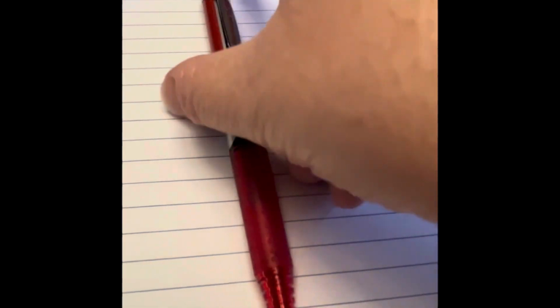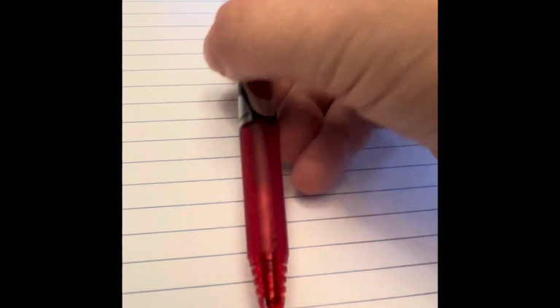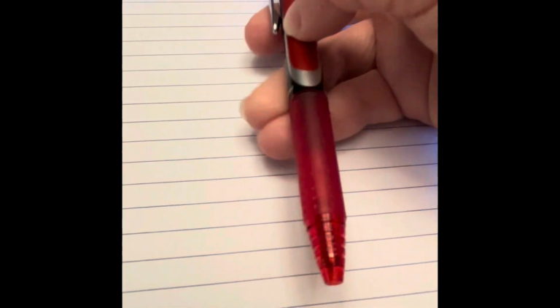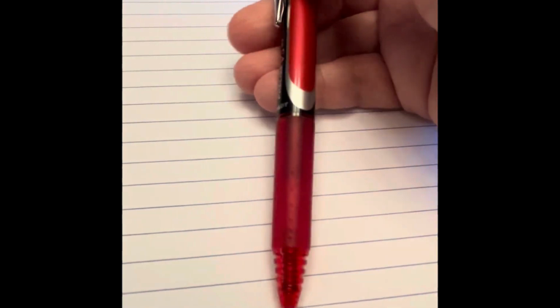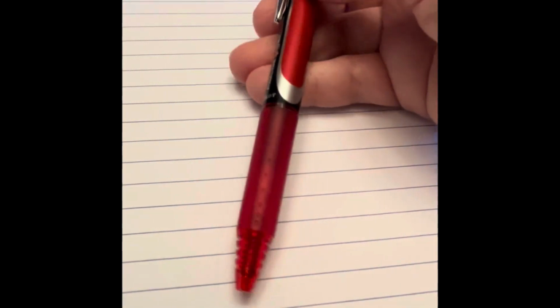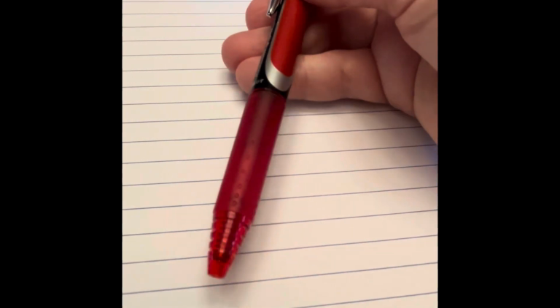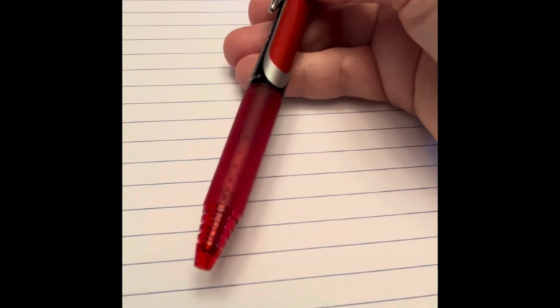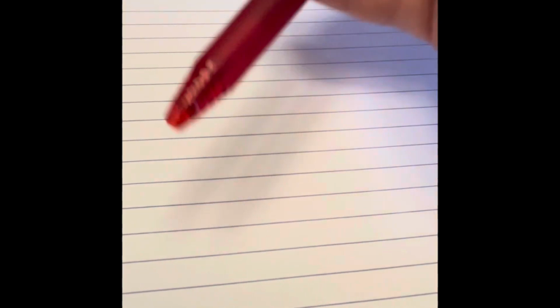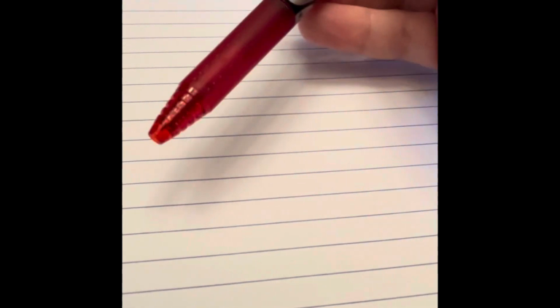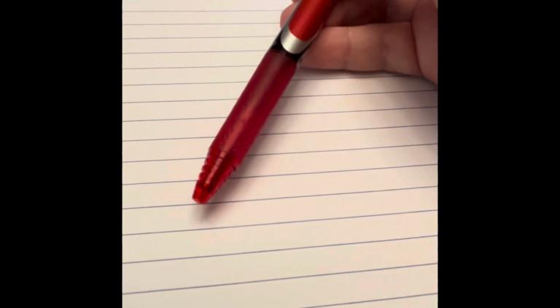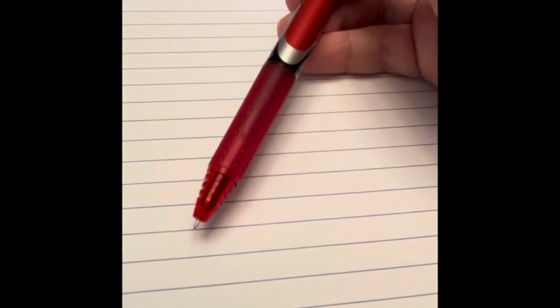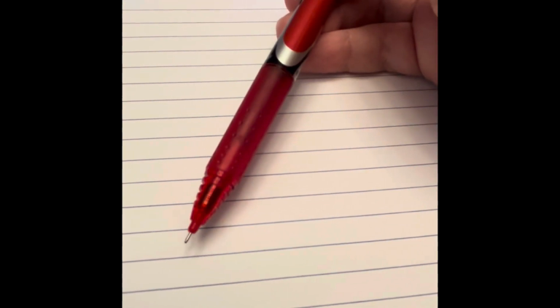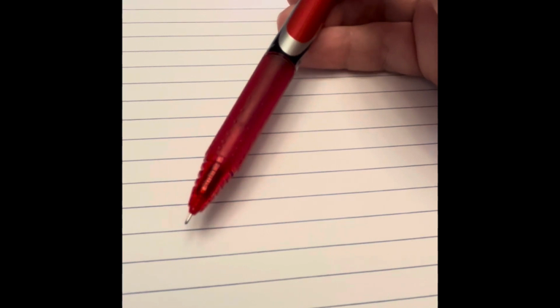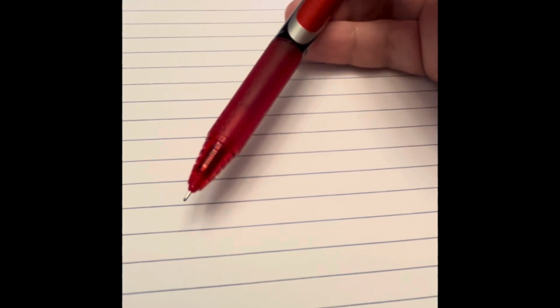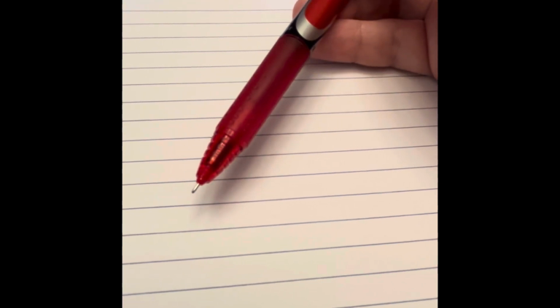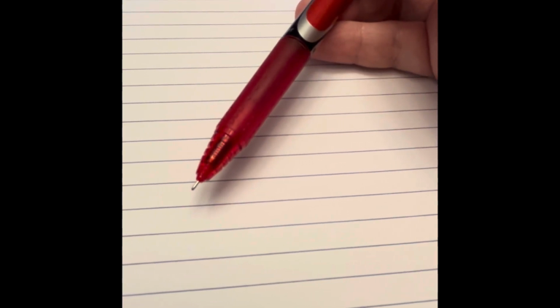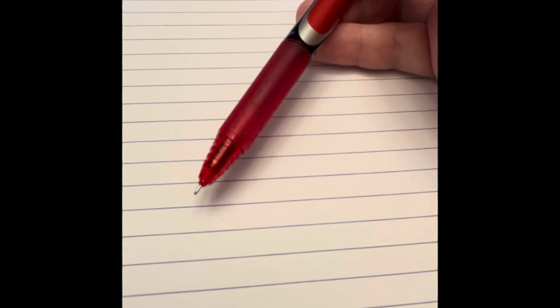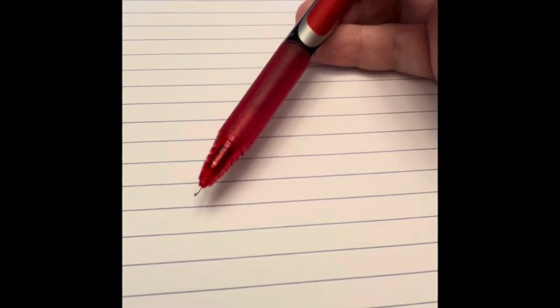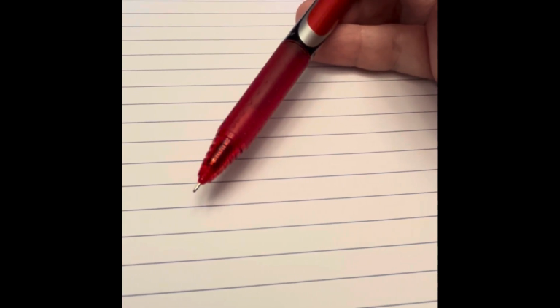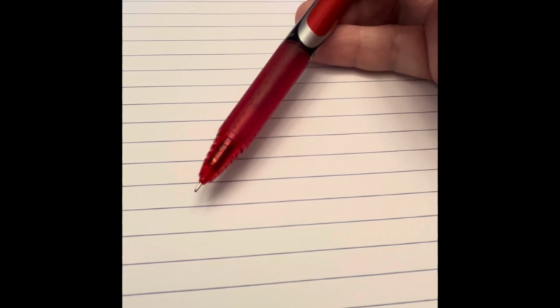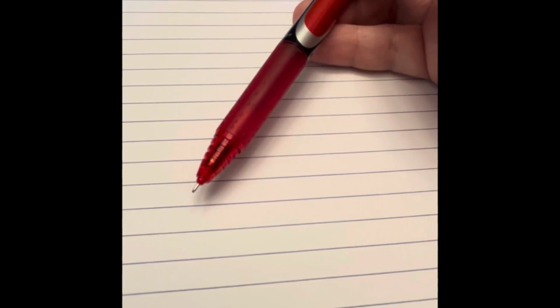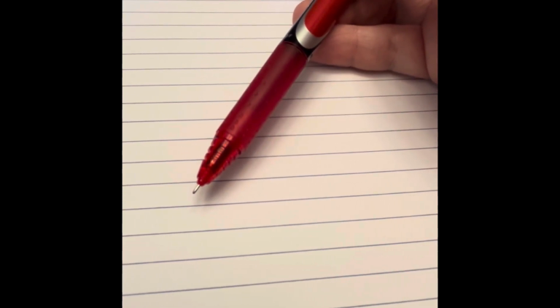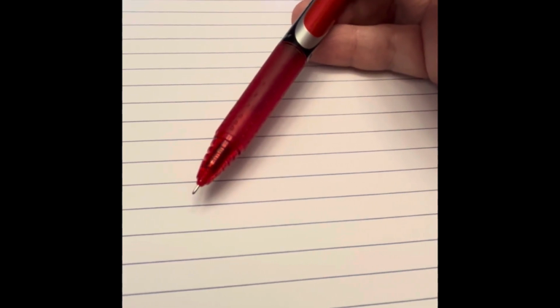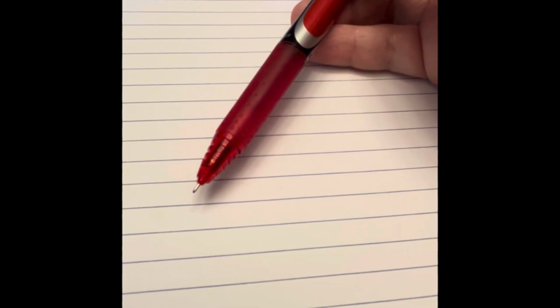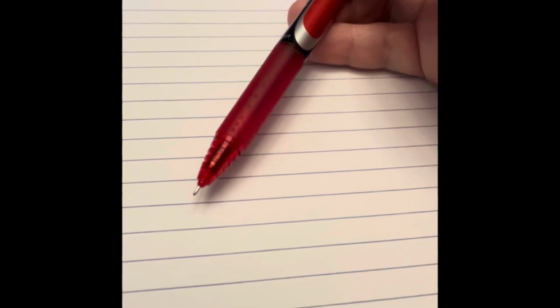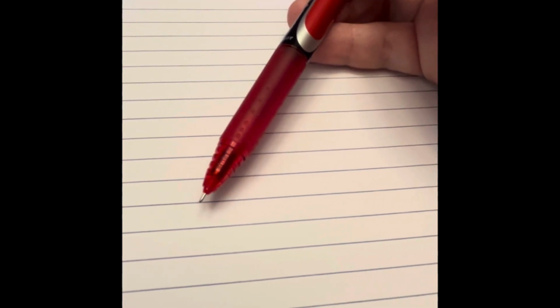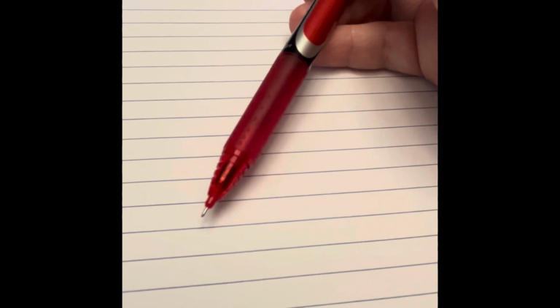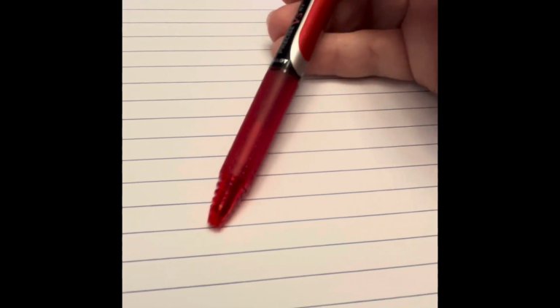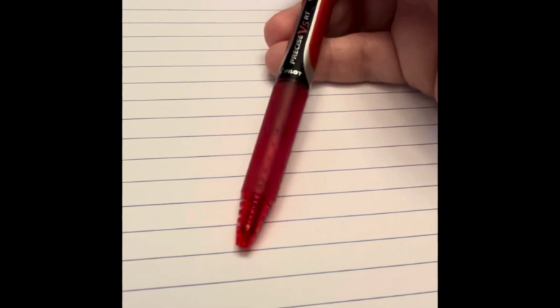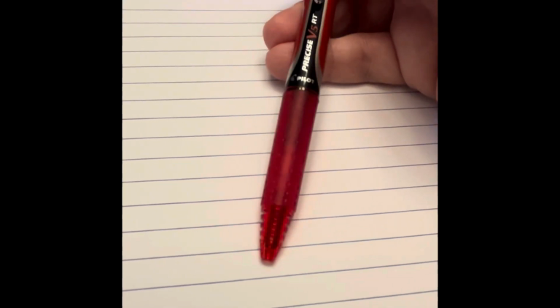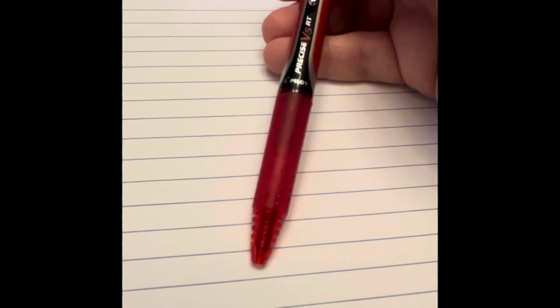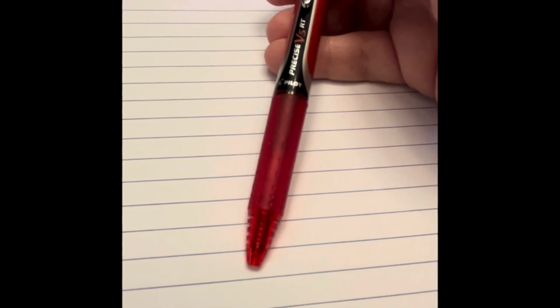They are retractable, they're very light, and the tip is the needle tip that I've been talking about in my previous videos, and they are a 0.5 pen.